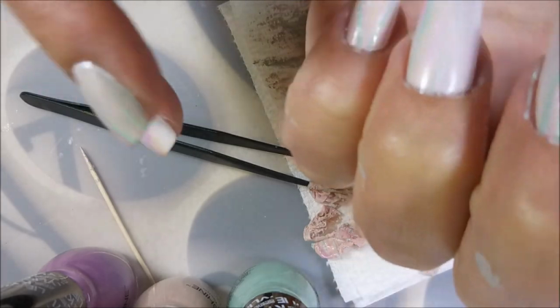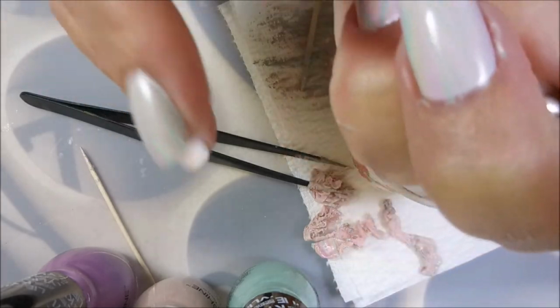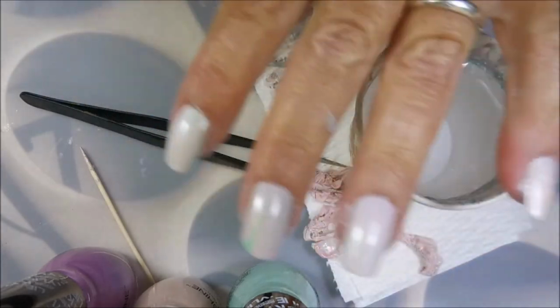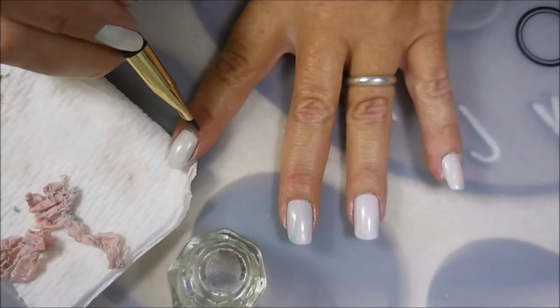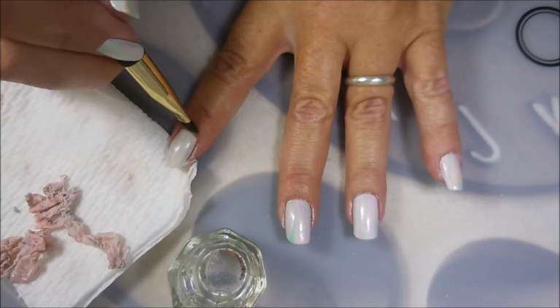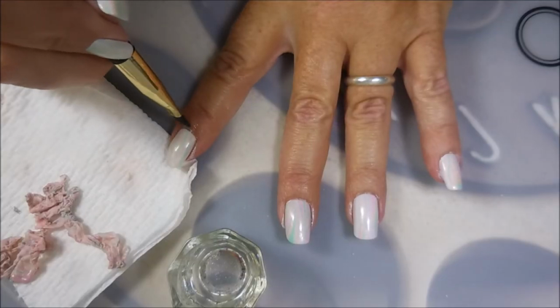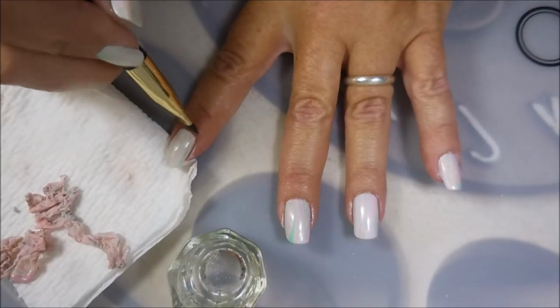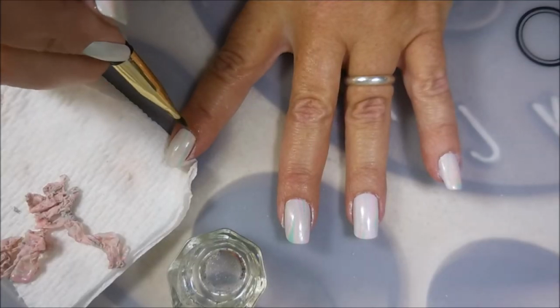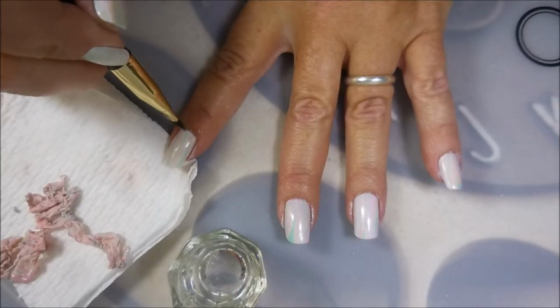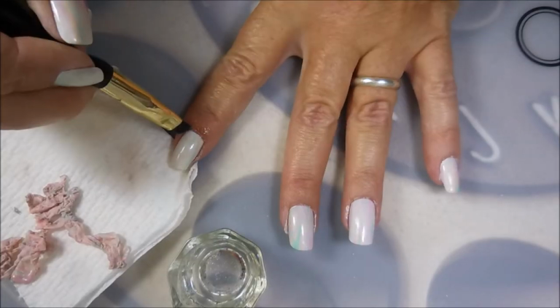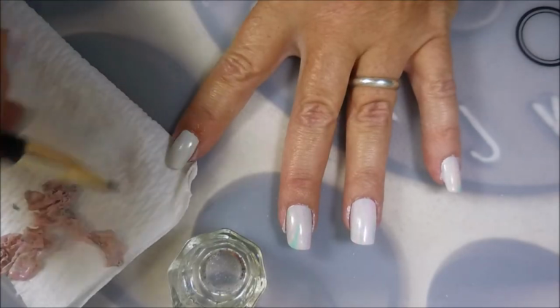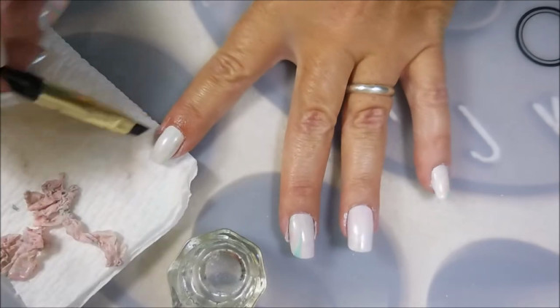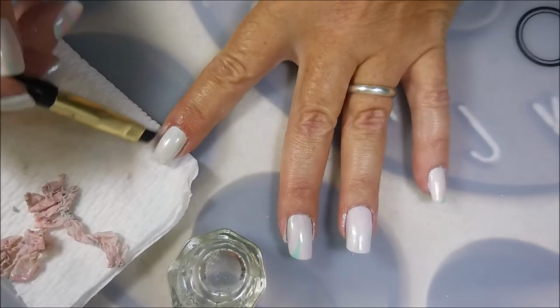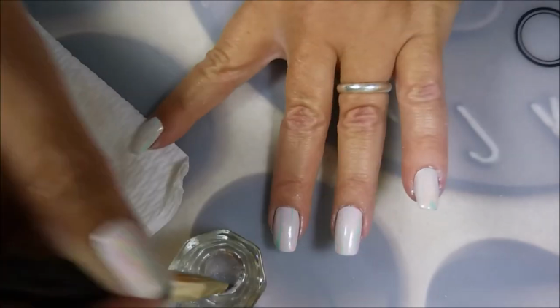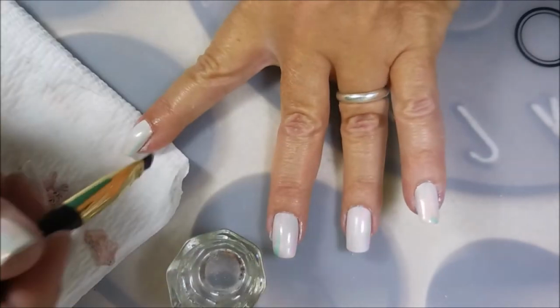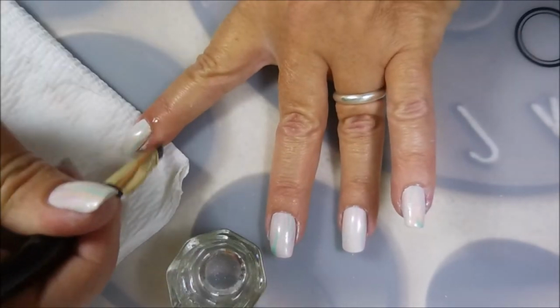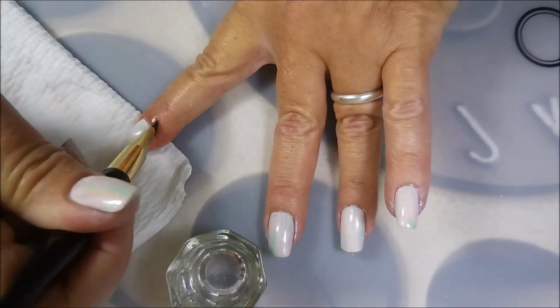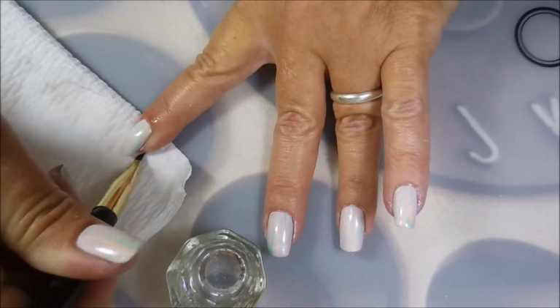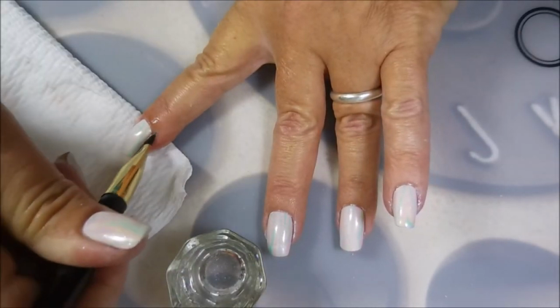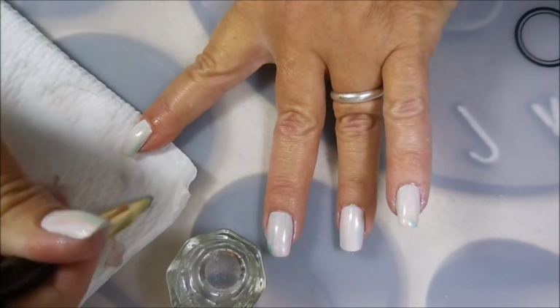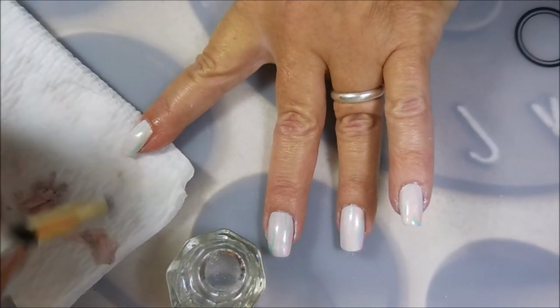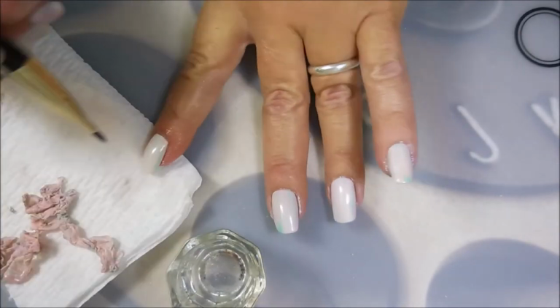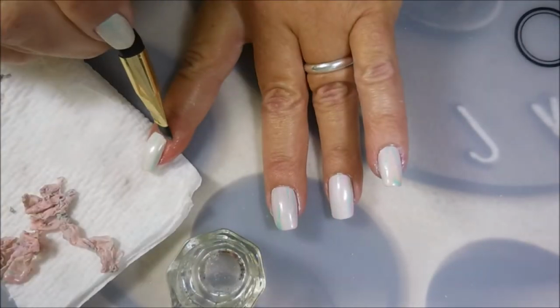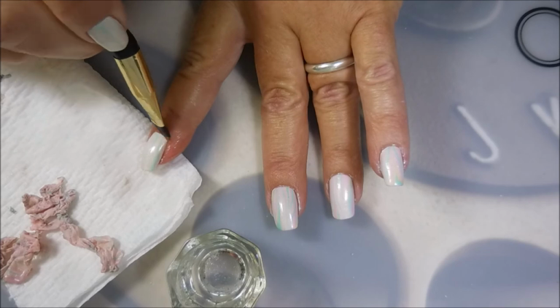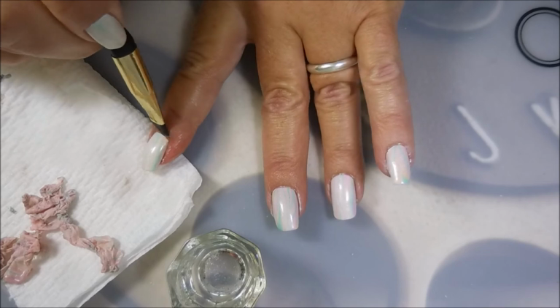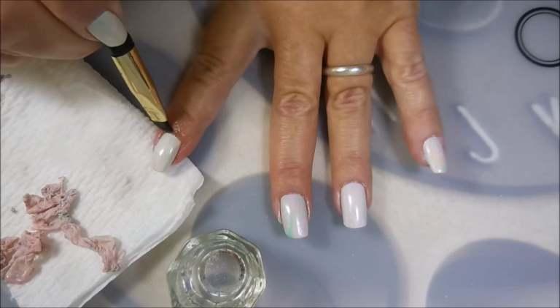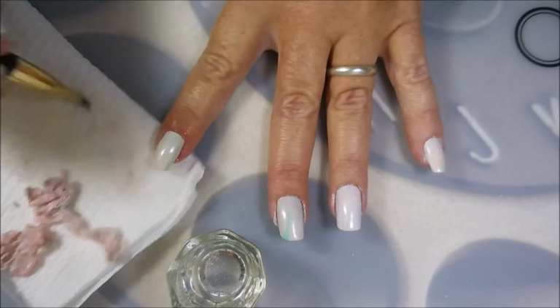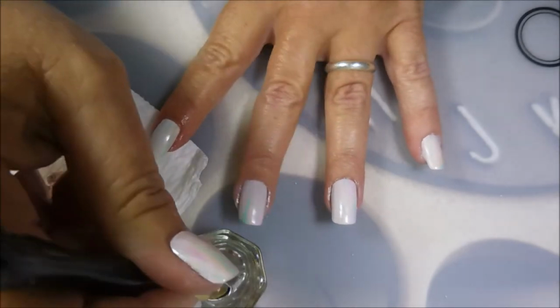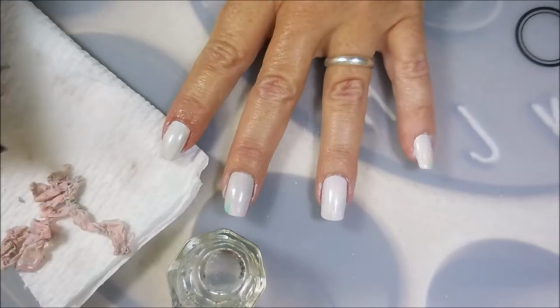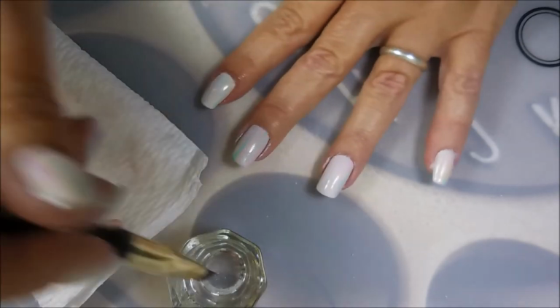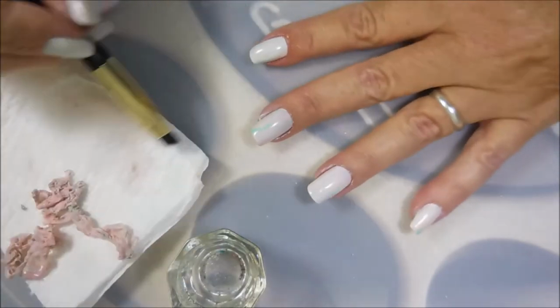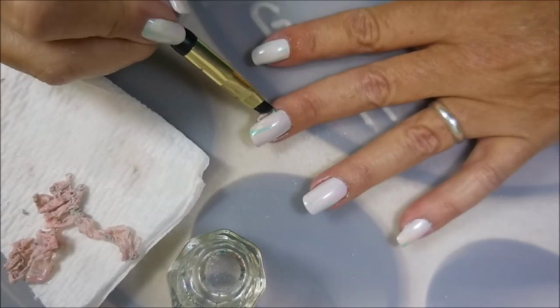I did have a couple of bubbles on the pinky and I just pushed them down with my finger so that when I go to do my top coat, they don't just pop. I feel better about pushing them down and me controlling how they end up looking.